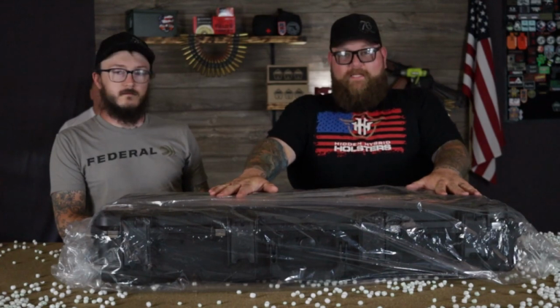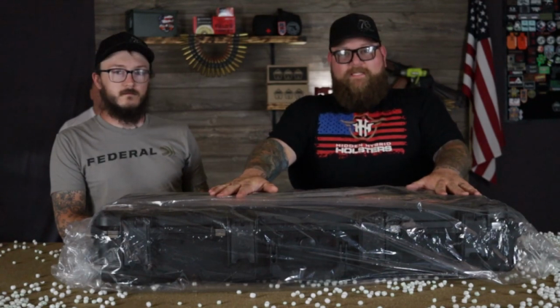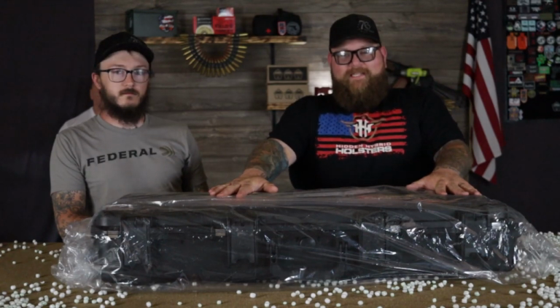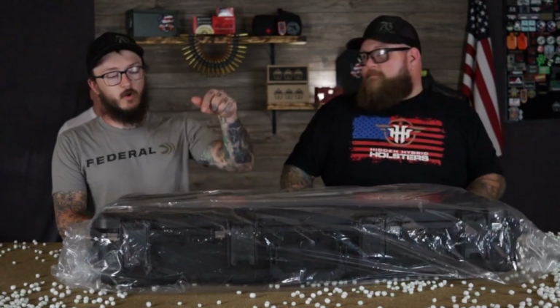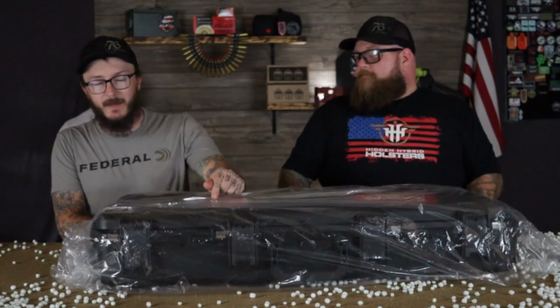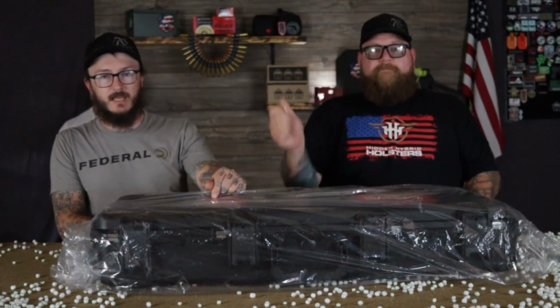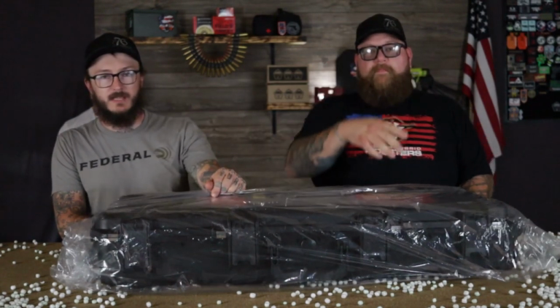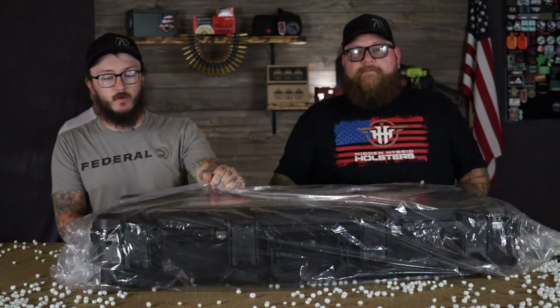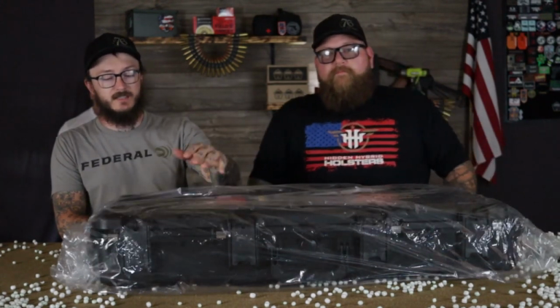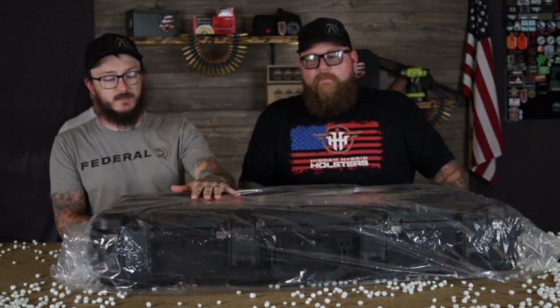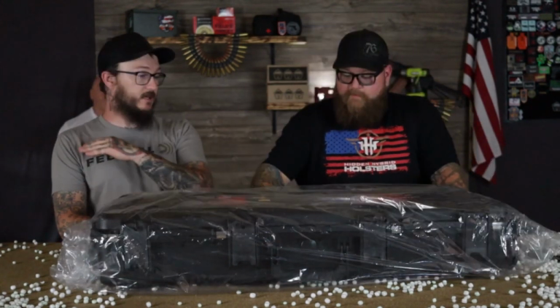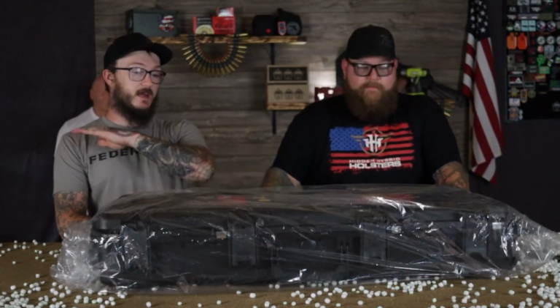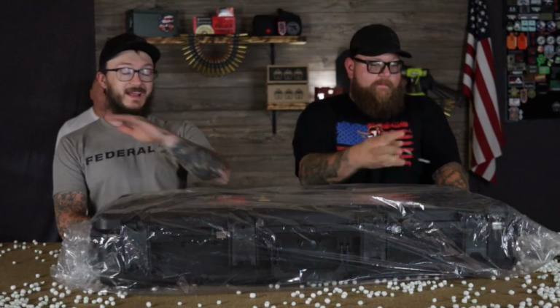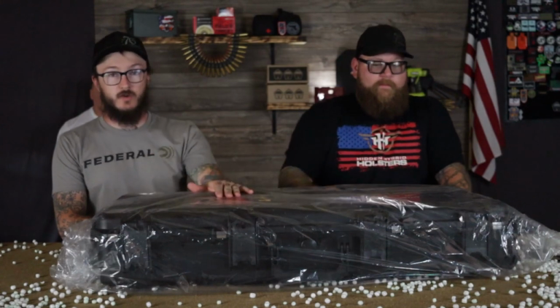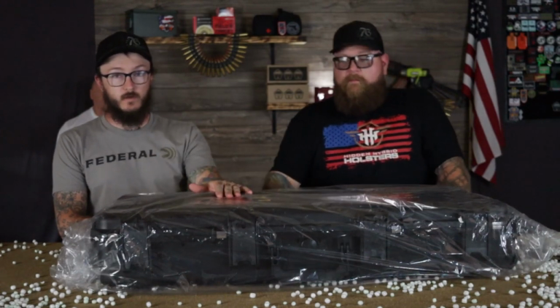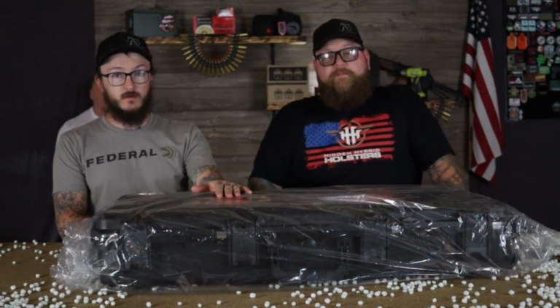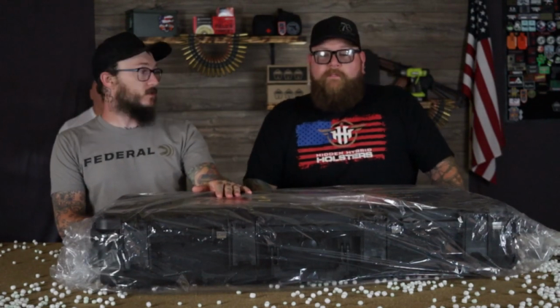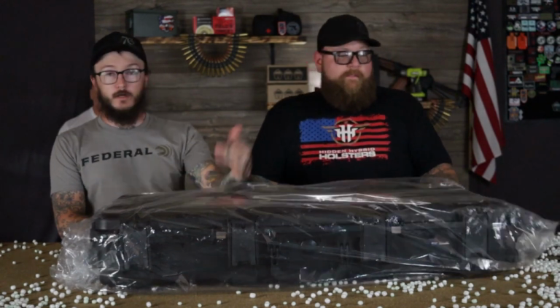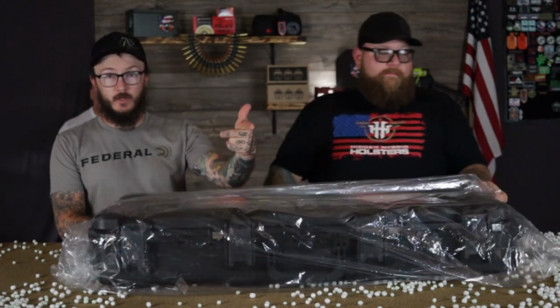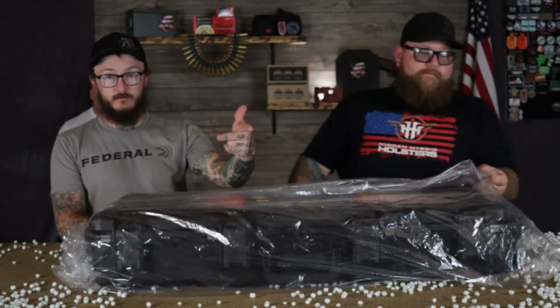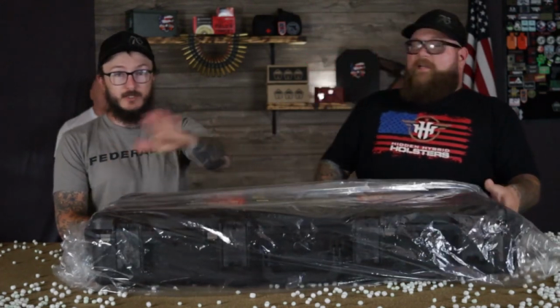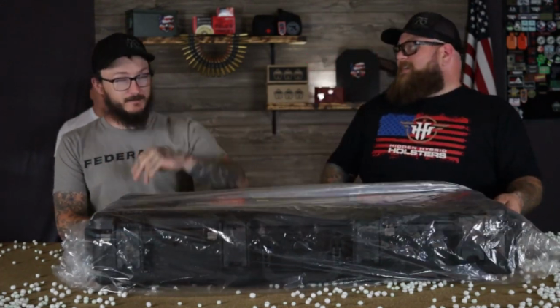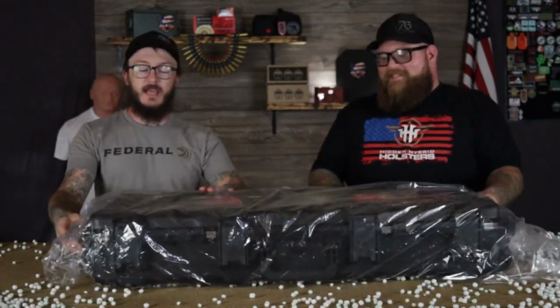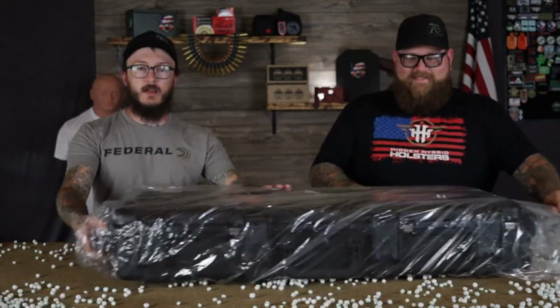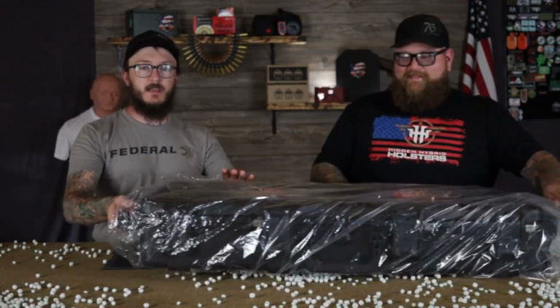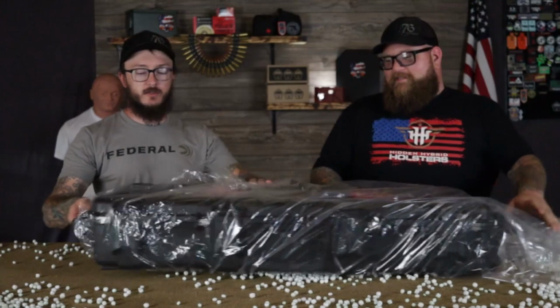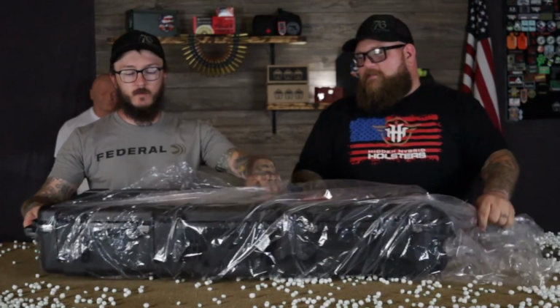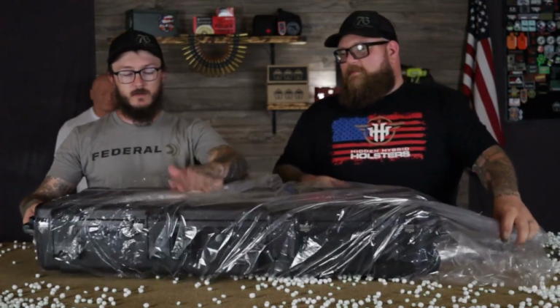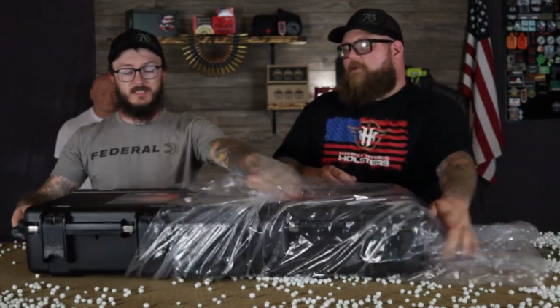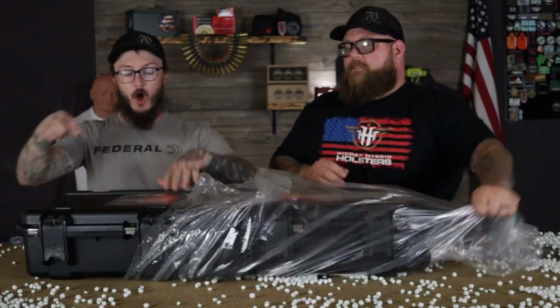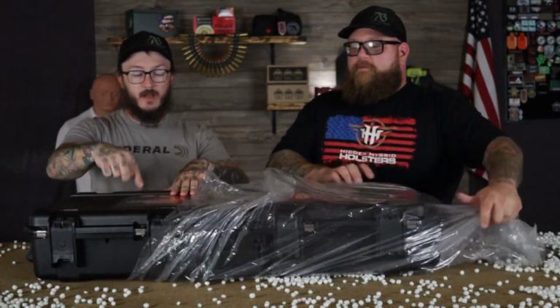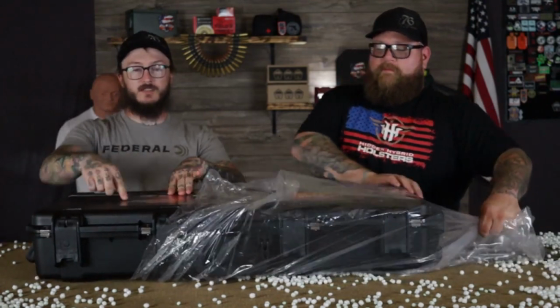And in comes this case. Guys, the cool thing about SKB Tactical Cases is they are indestructible — absolutely indestructible. They say it's on their boxes.